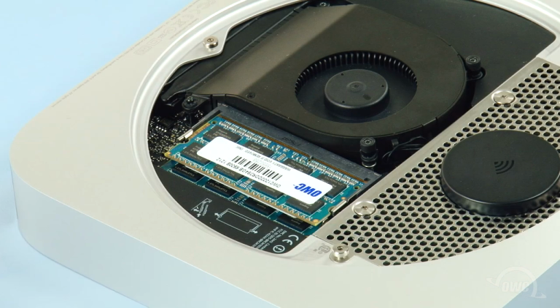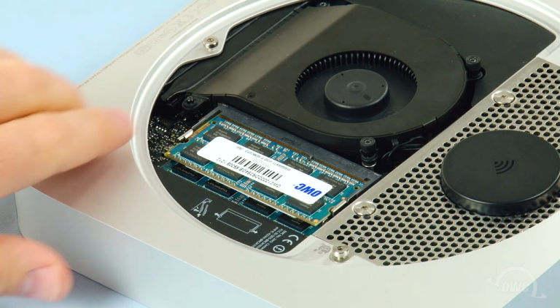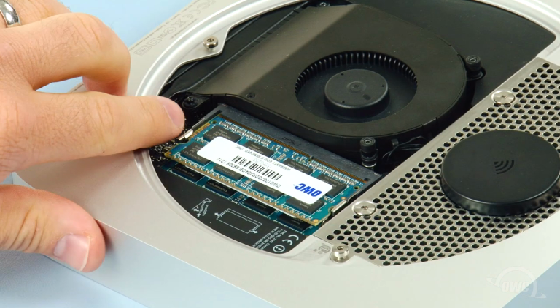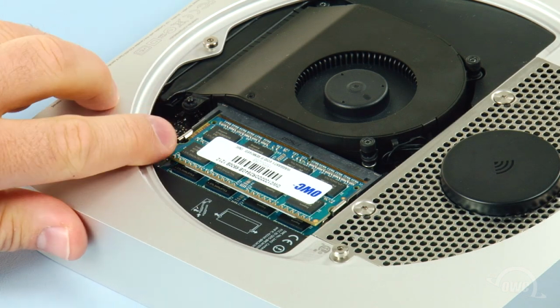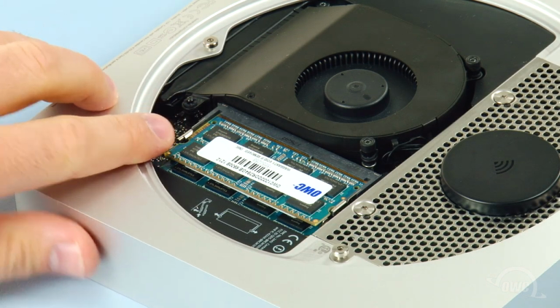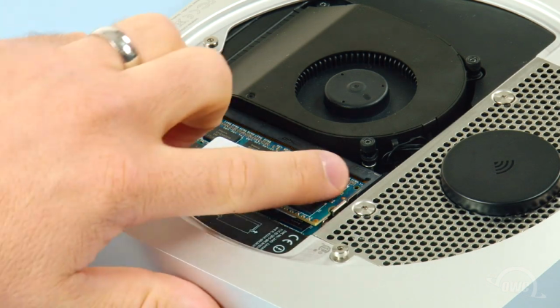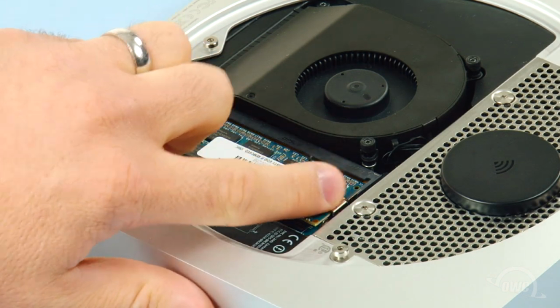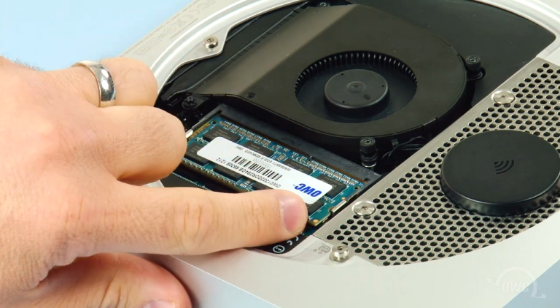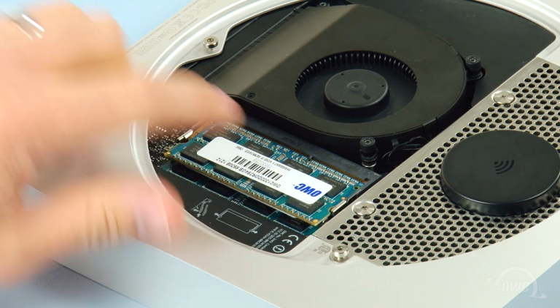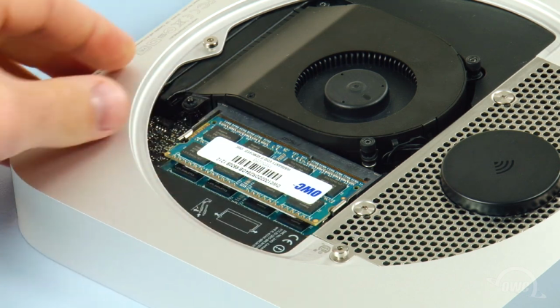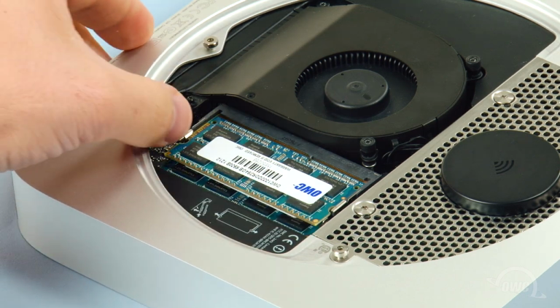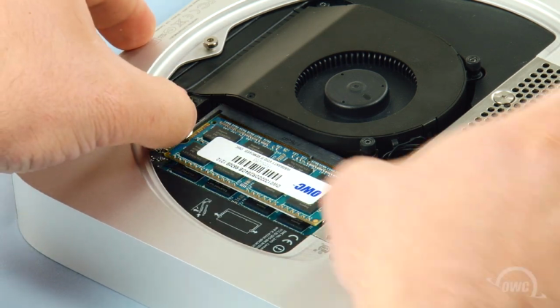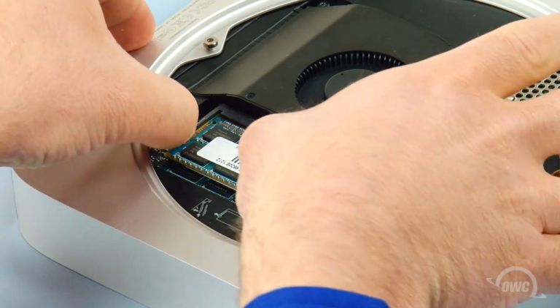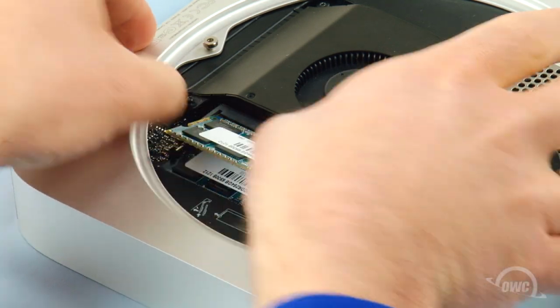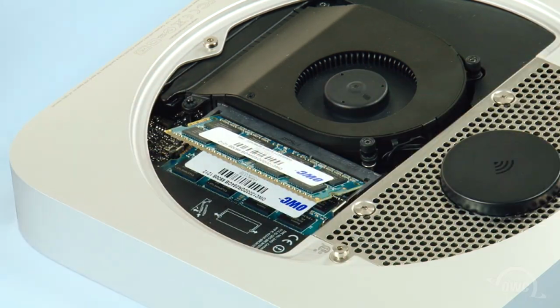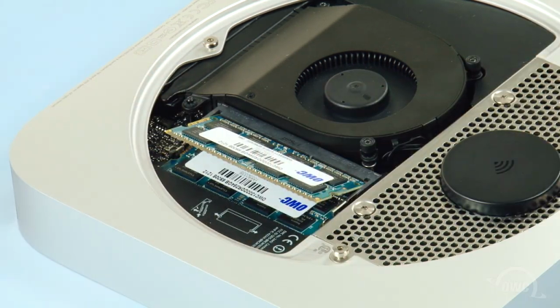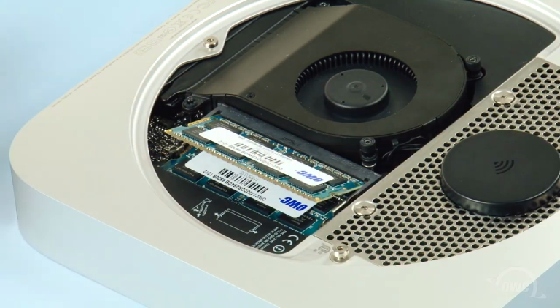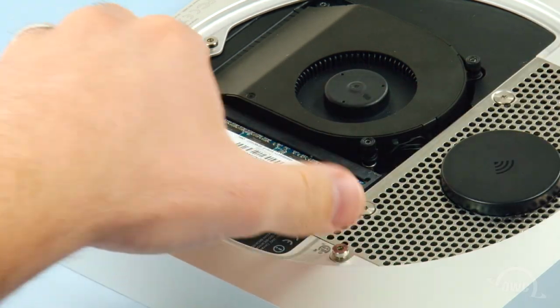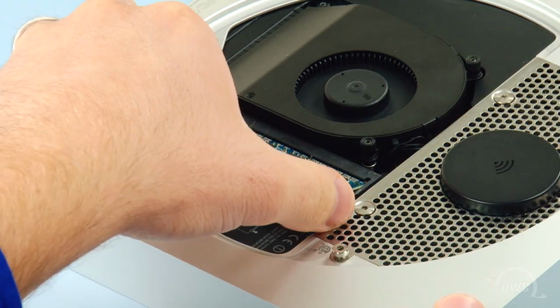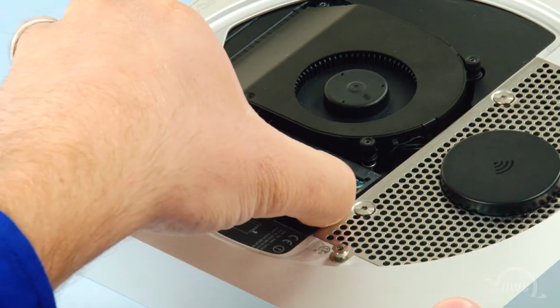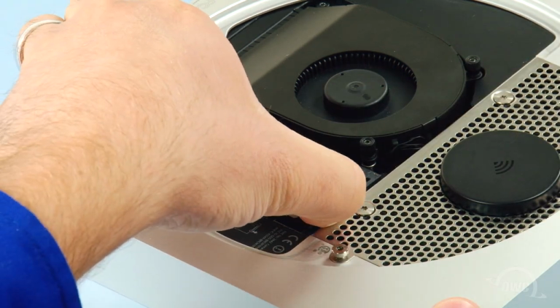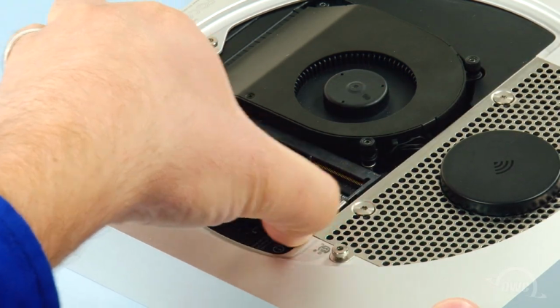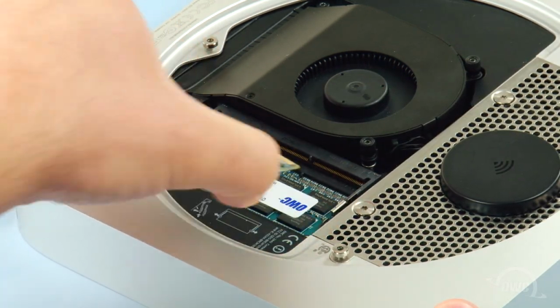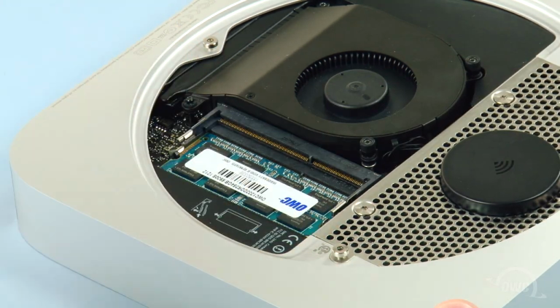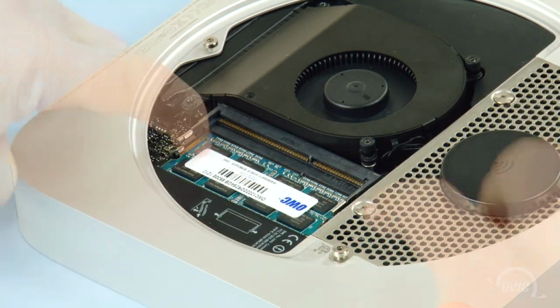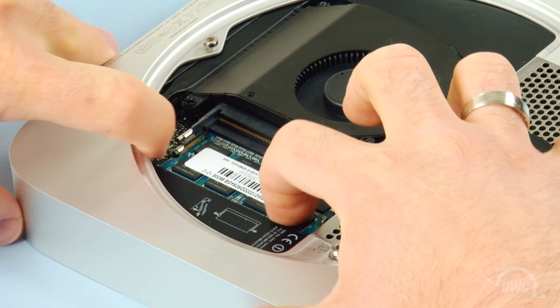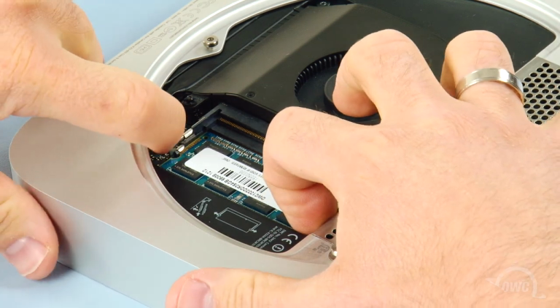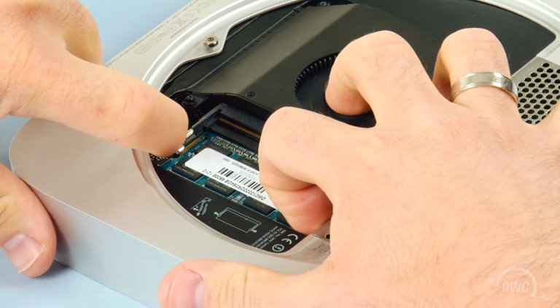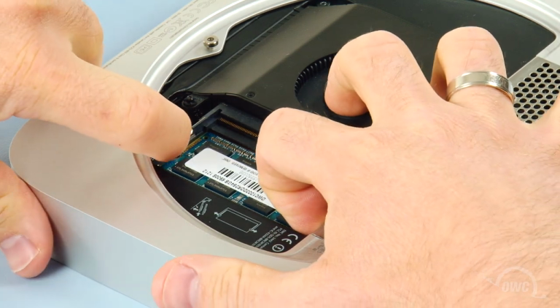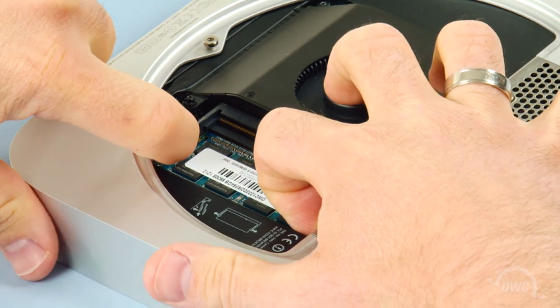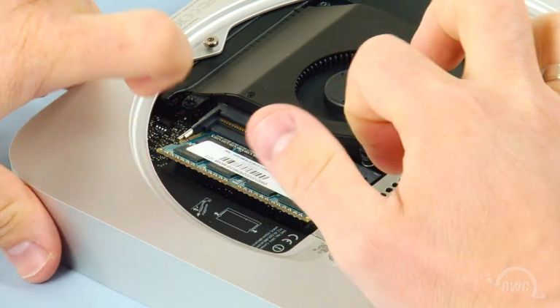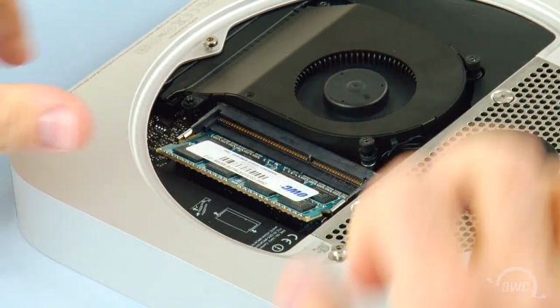Gently pull outward on the memory retaining clips until the top module pops up, then gently pull it straight out. Repeat the process for the lower module.